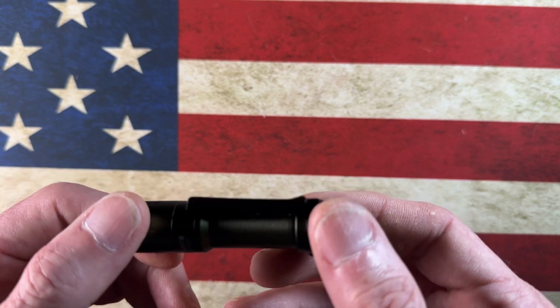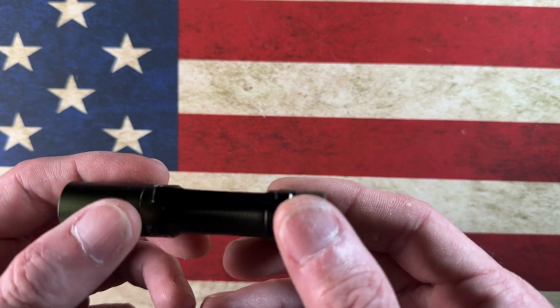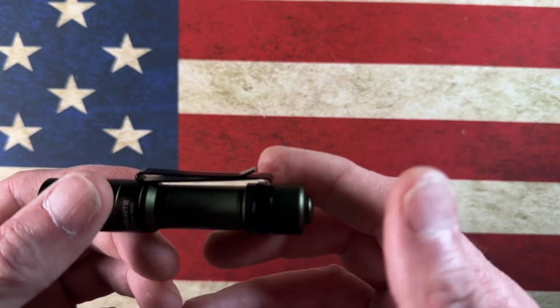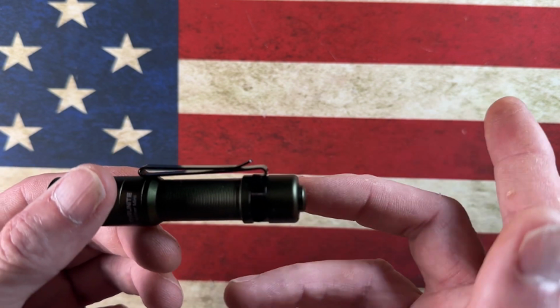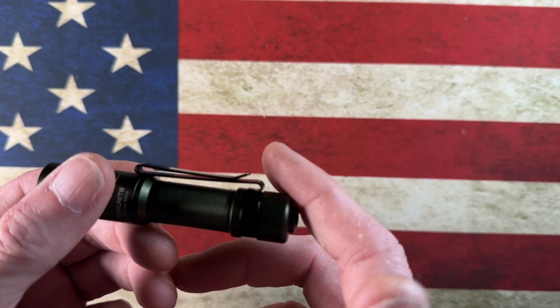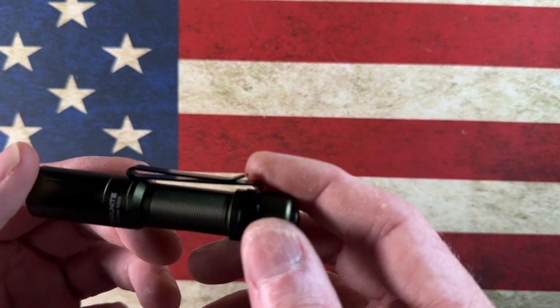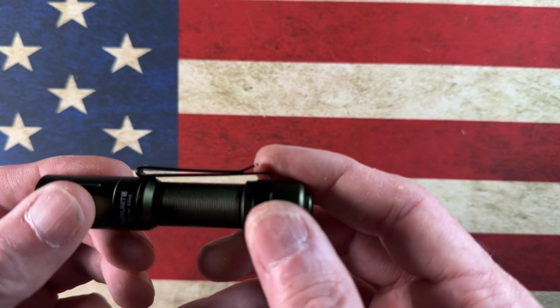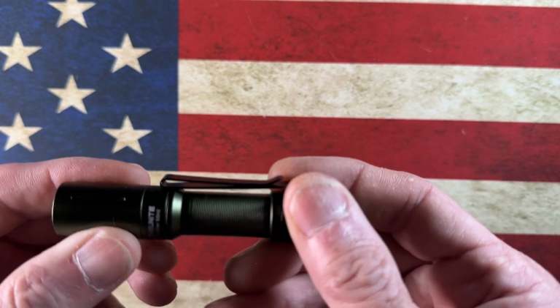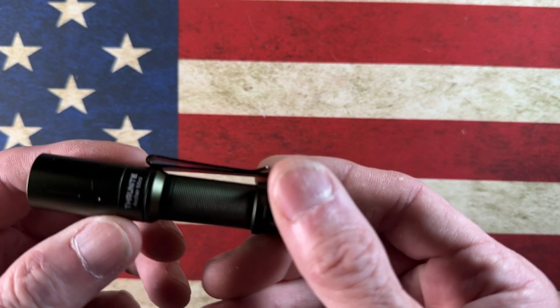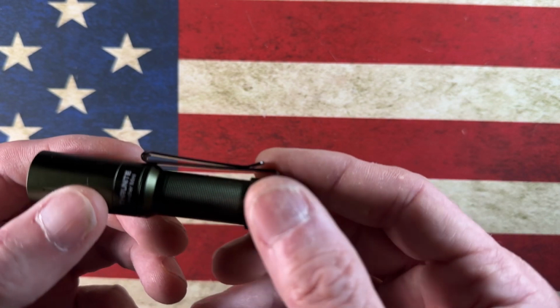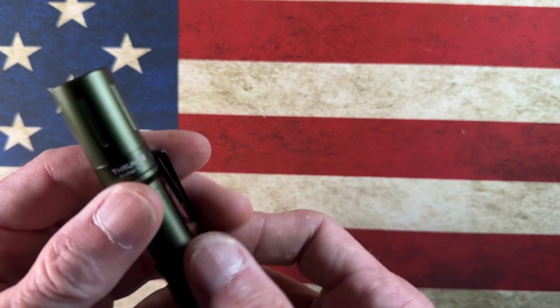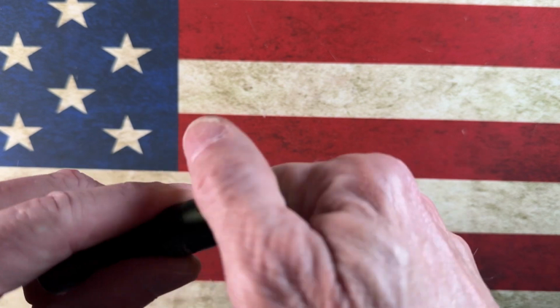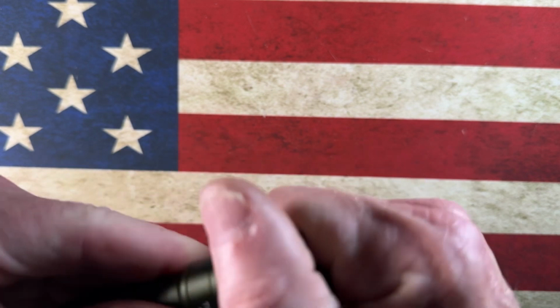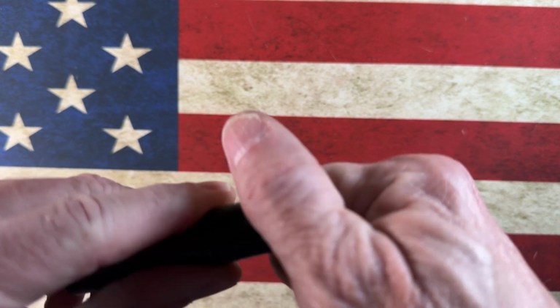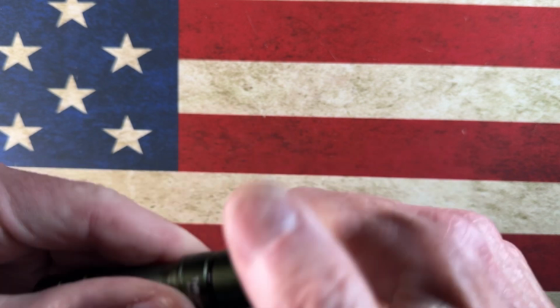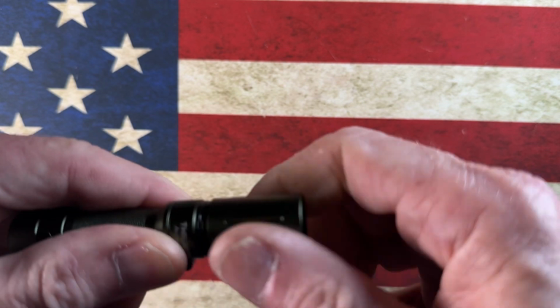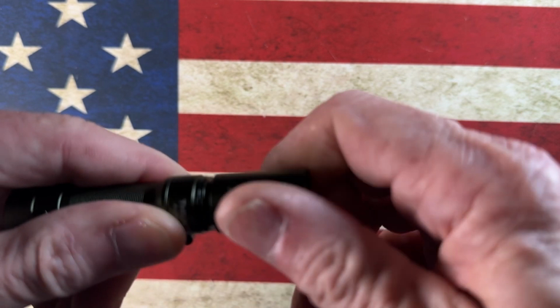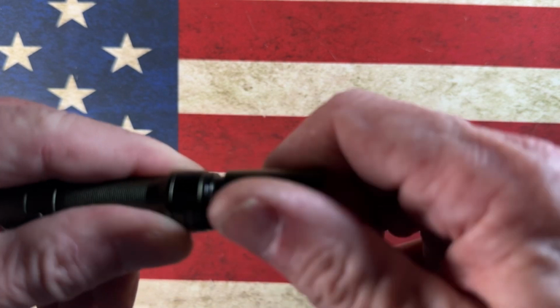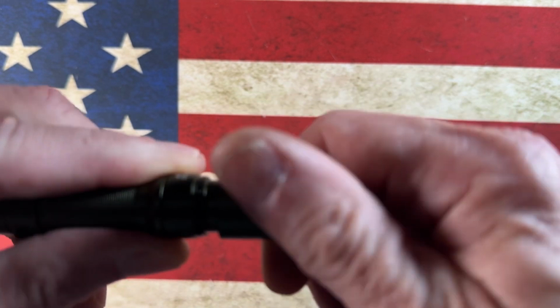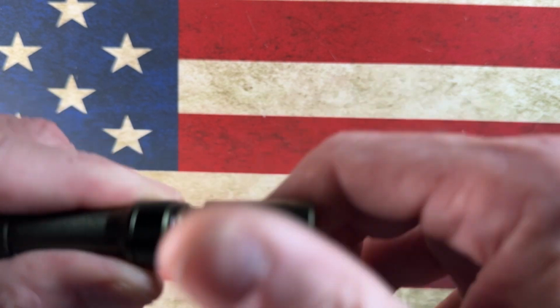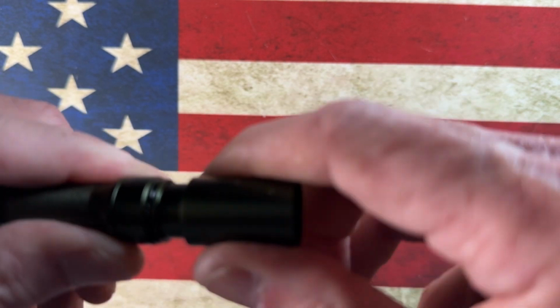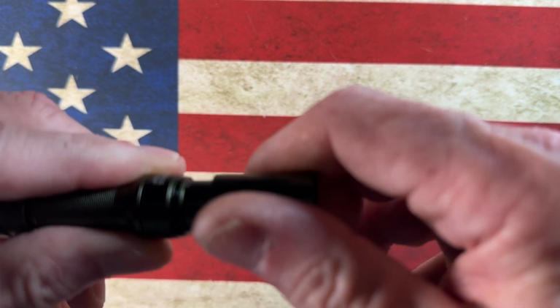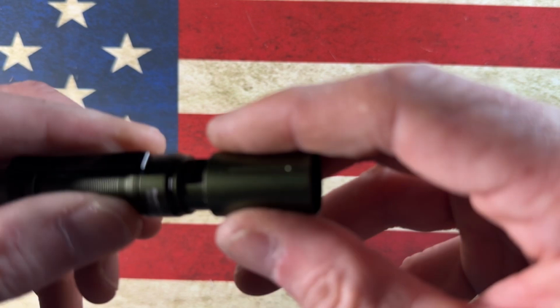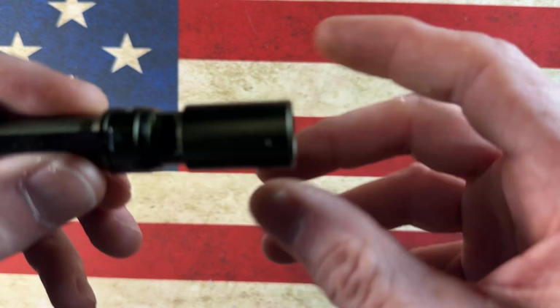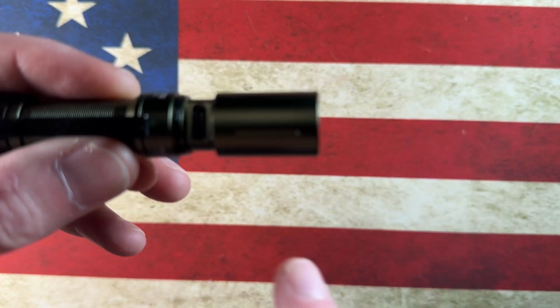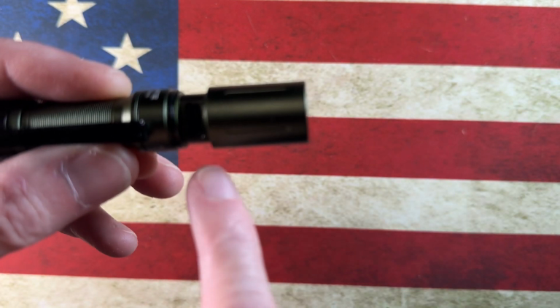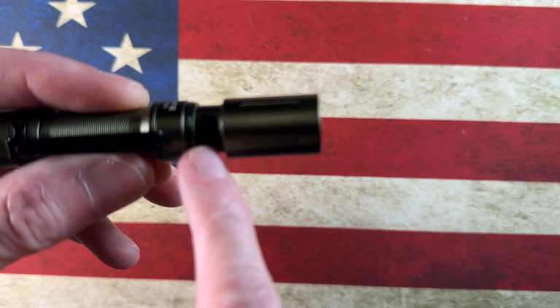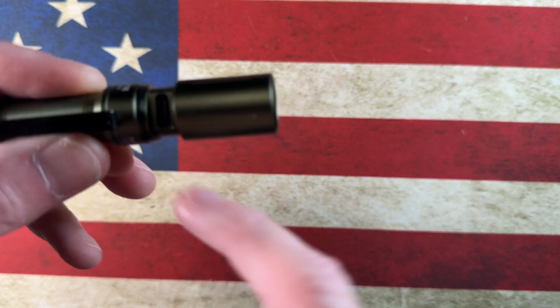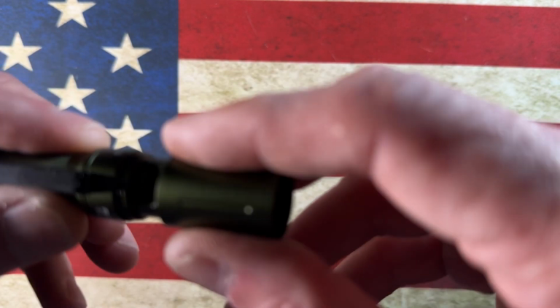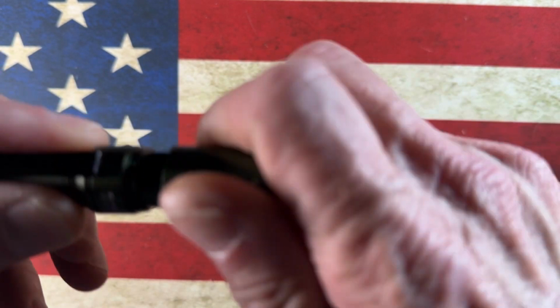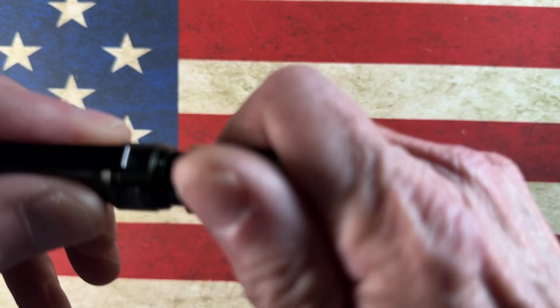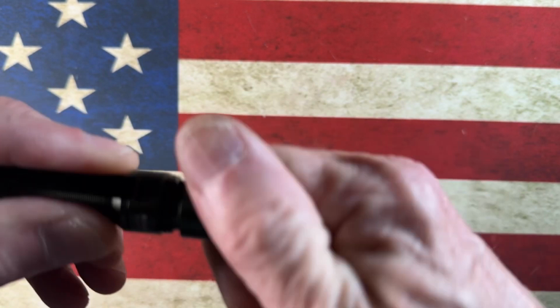It's the EDC Archer — a very inexpensive lamp, coming in at about $19.99. It's aluminum and uses a USB-C charger. I can unscrew it right here and put in my USB-C charging cable.